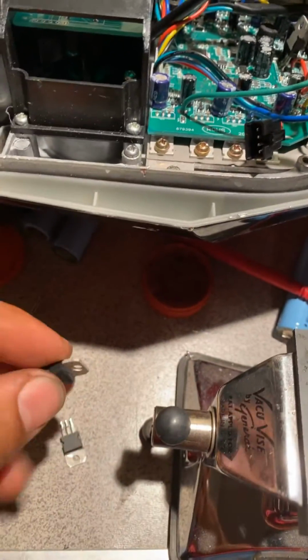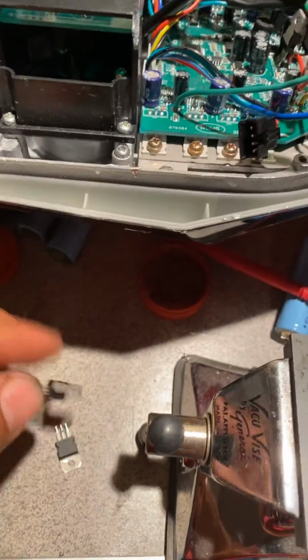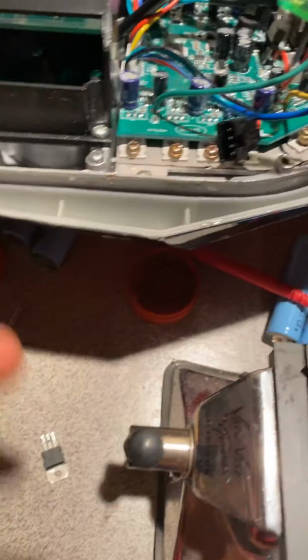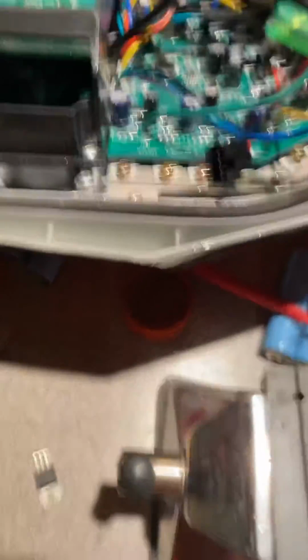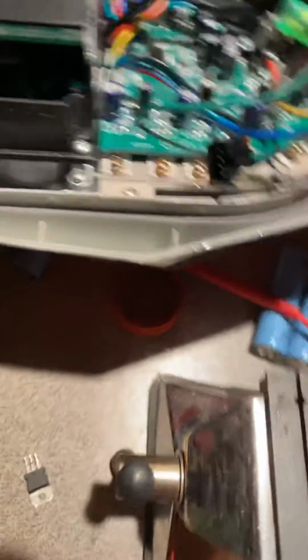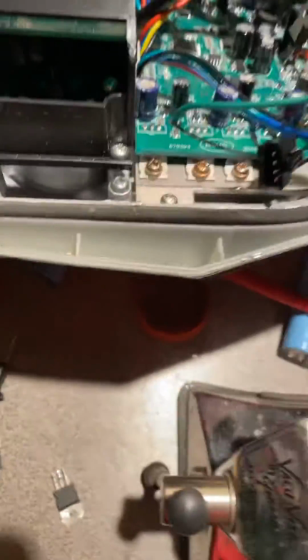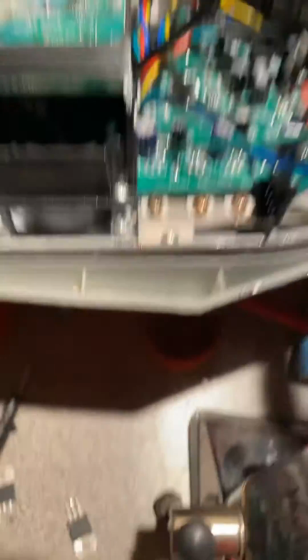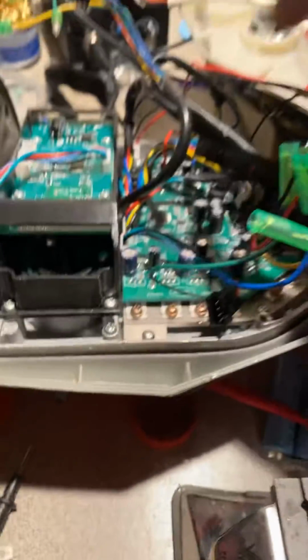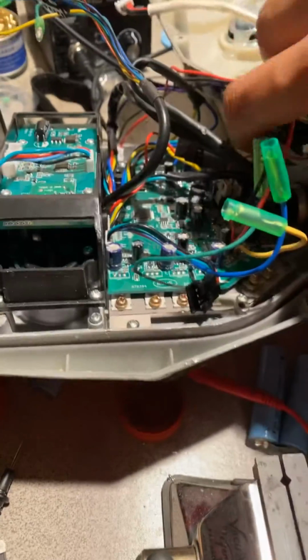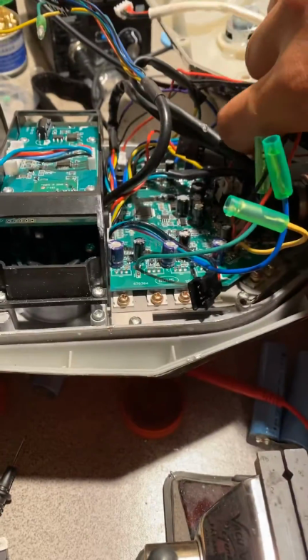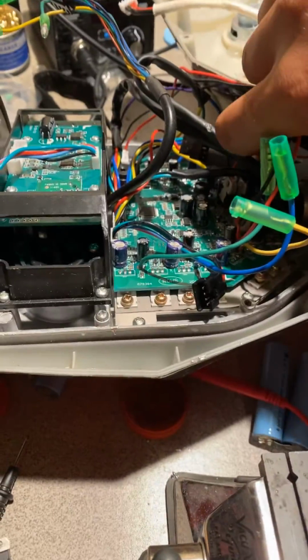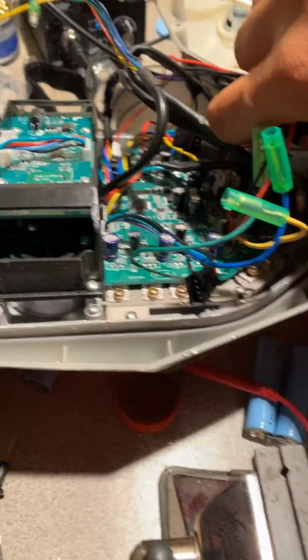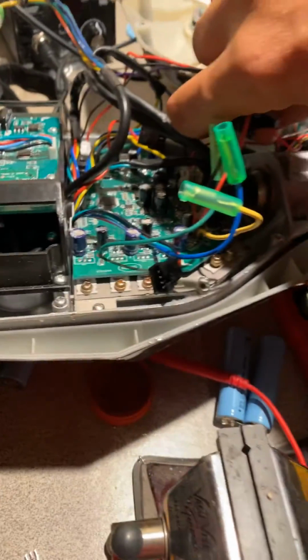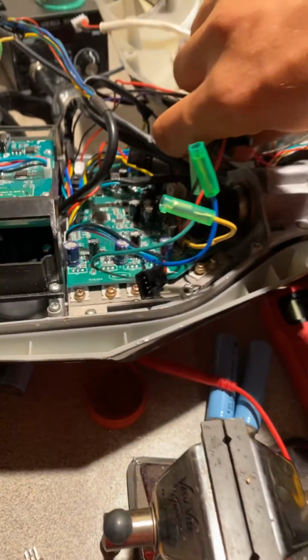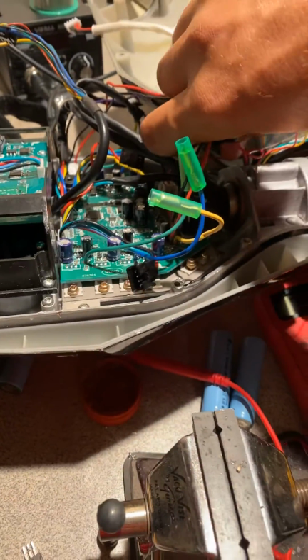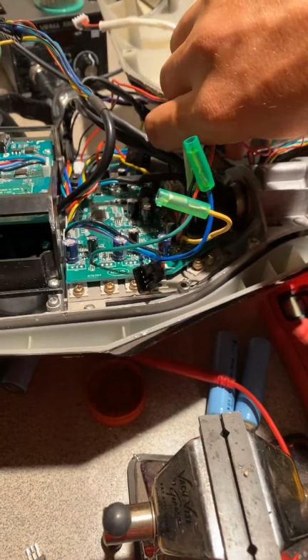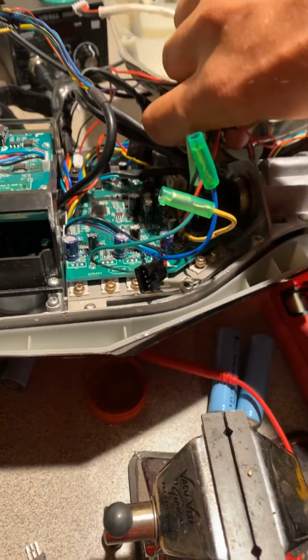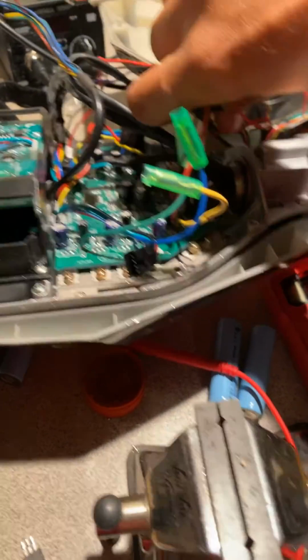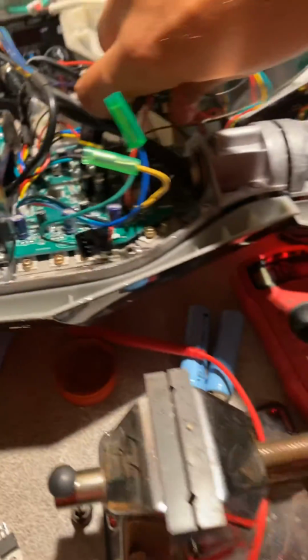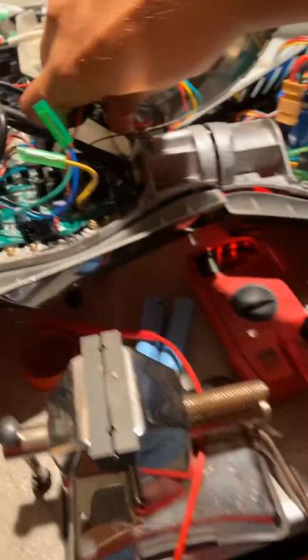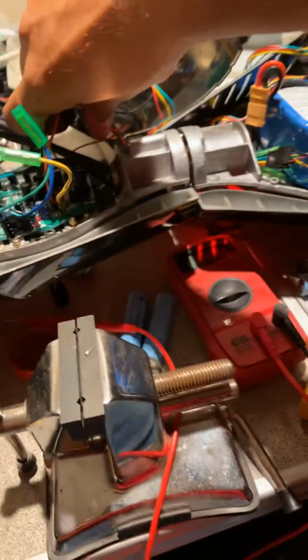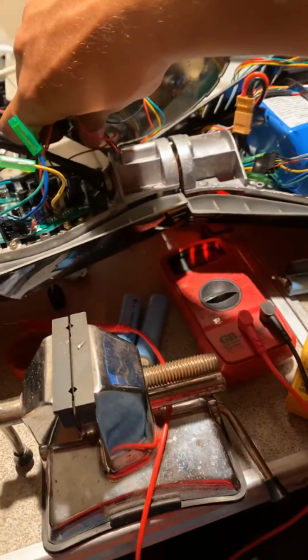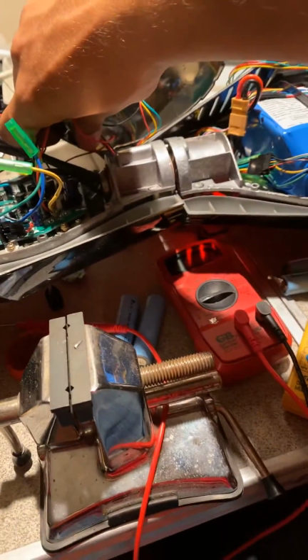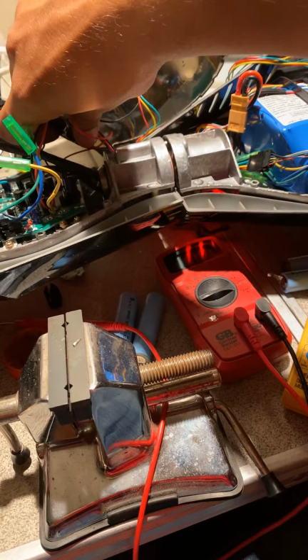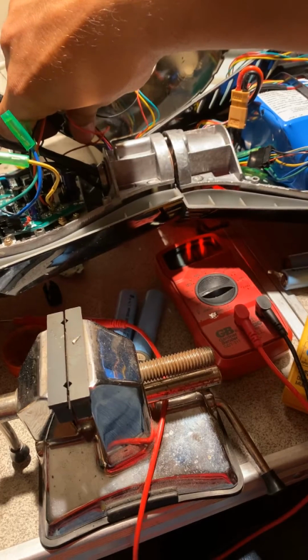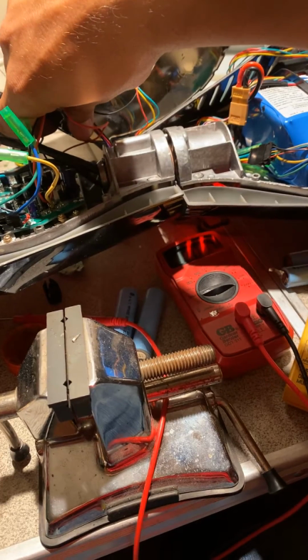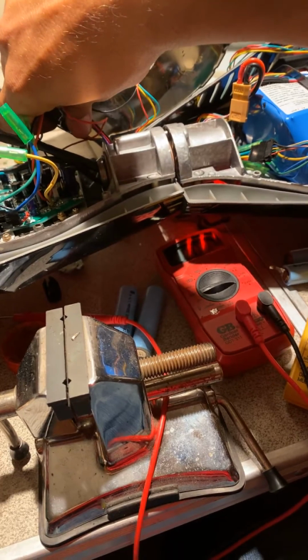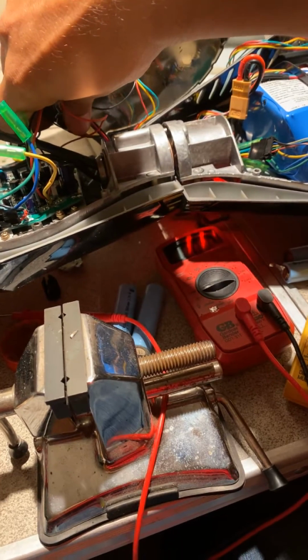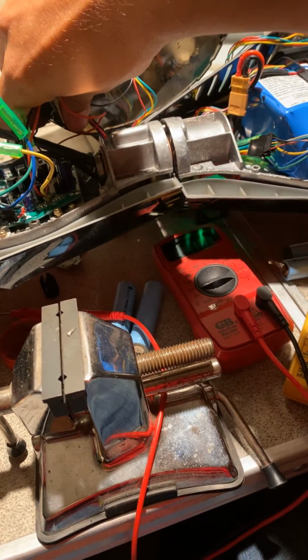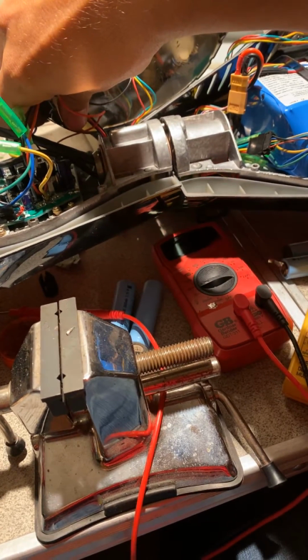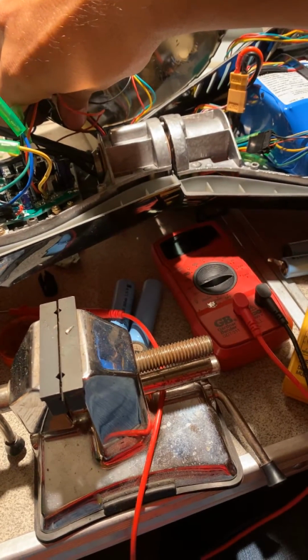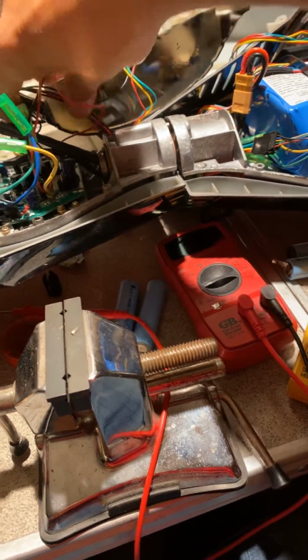Everything went back to normal. Right here it's on... it's off.